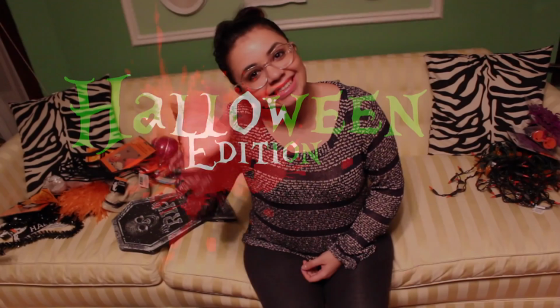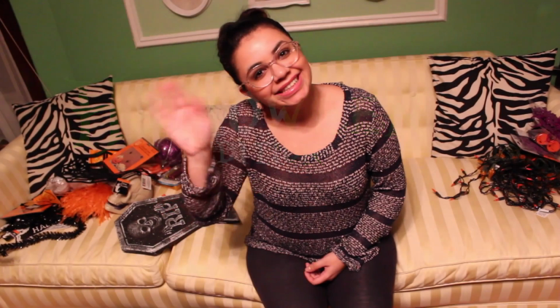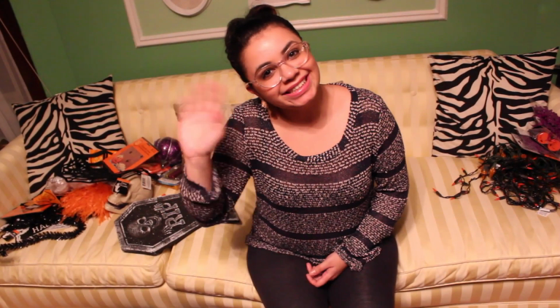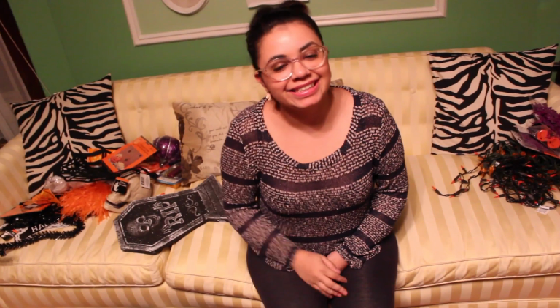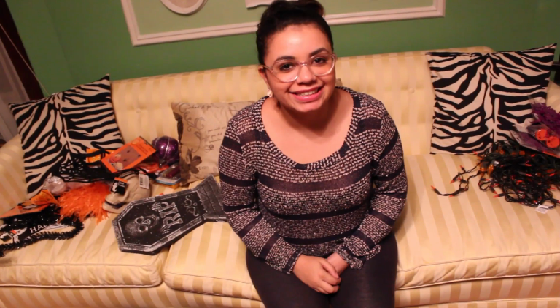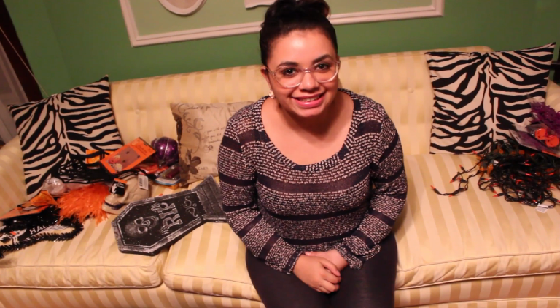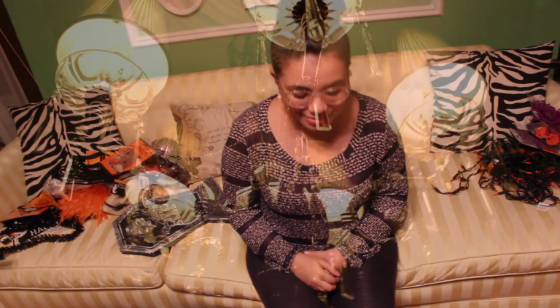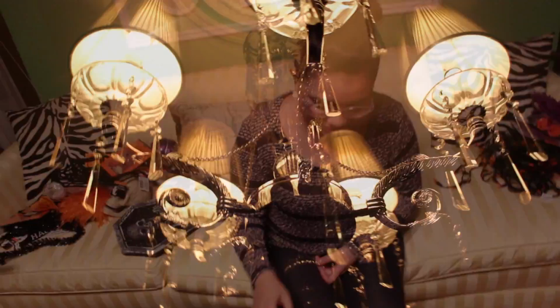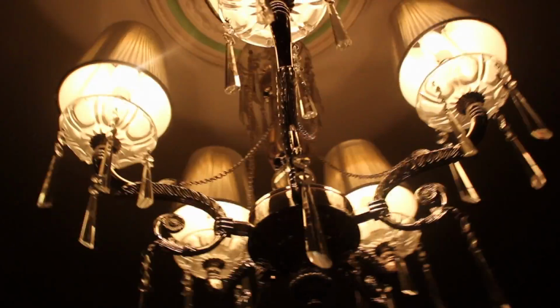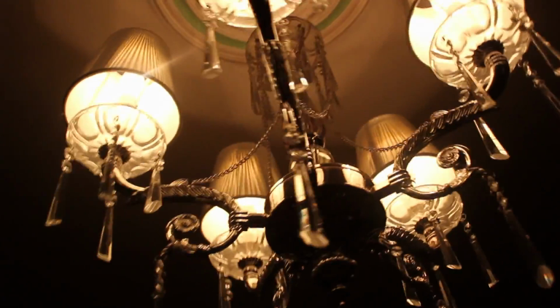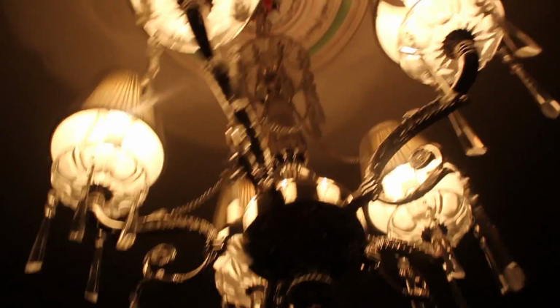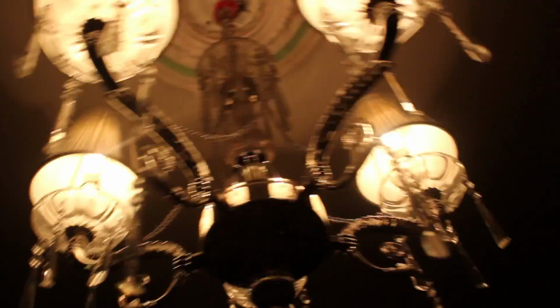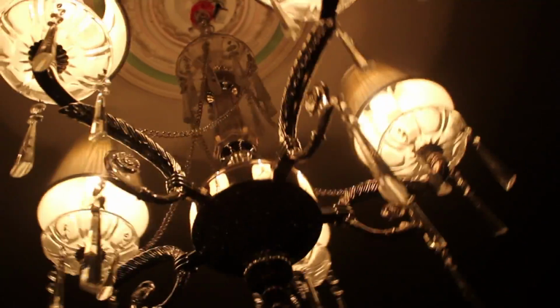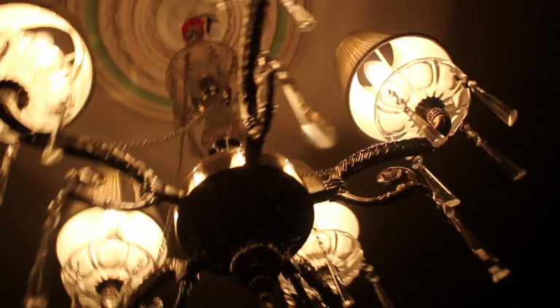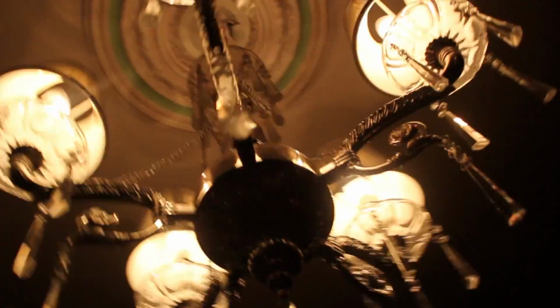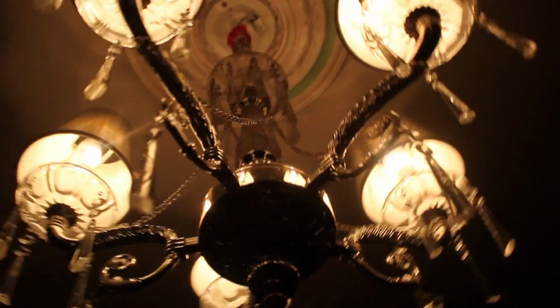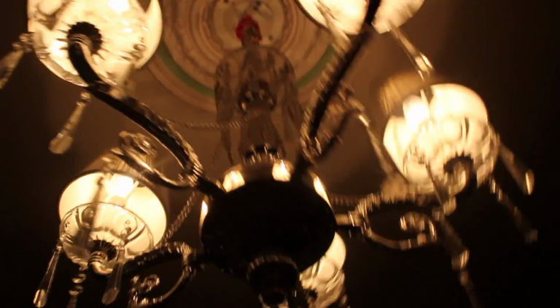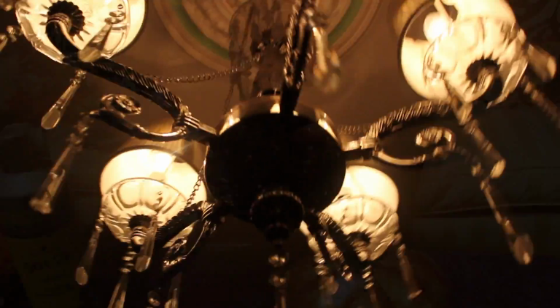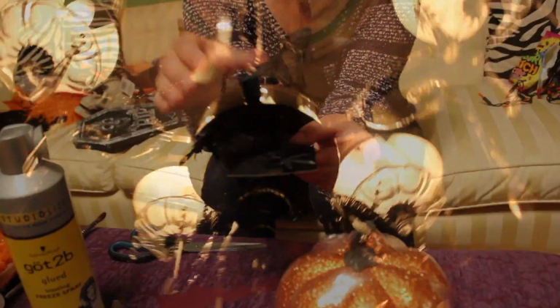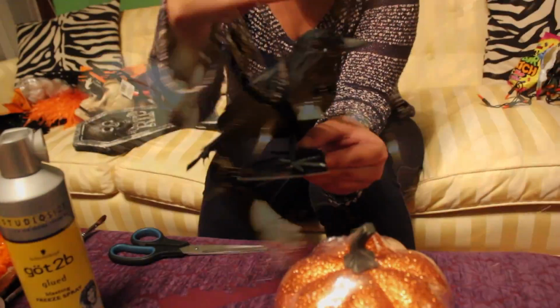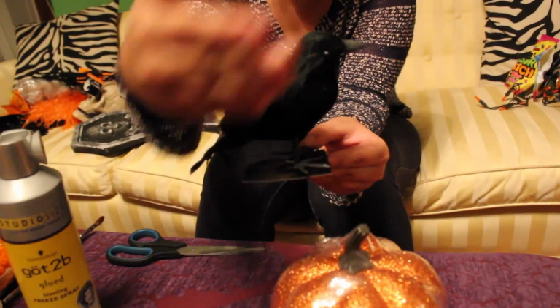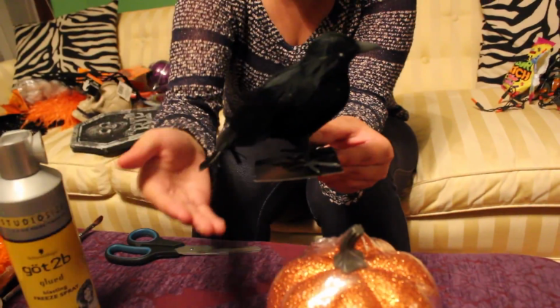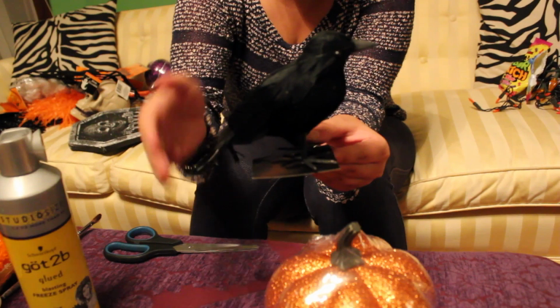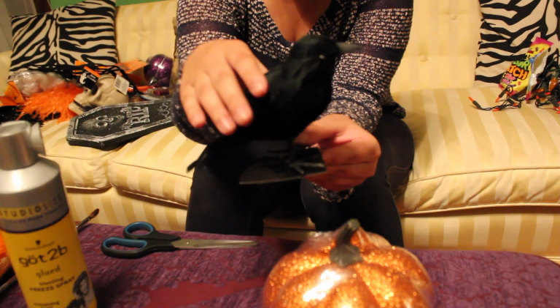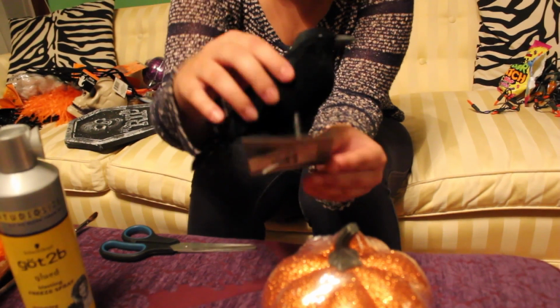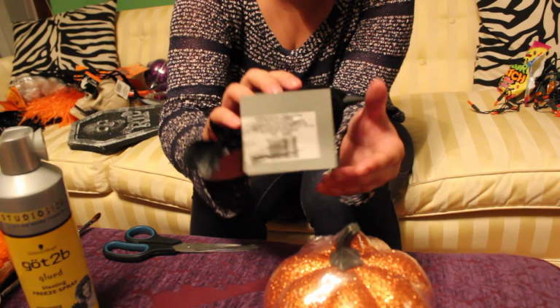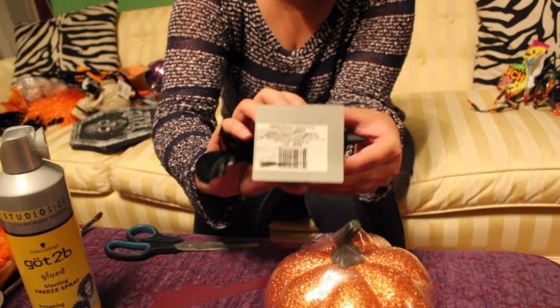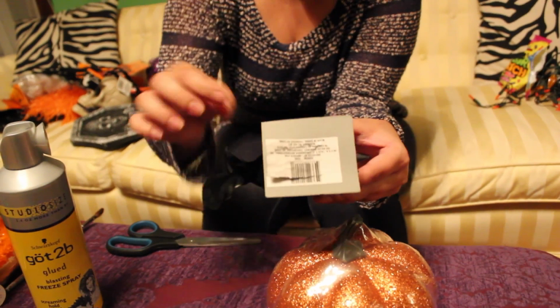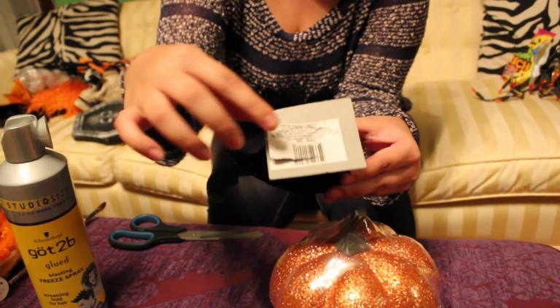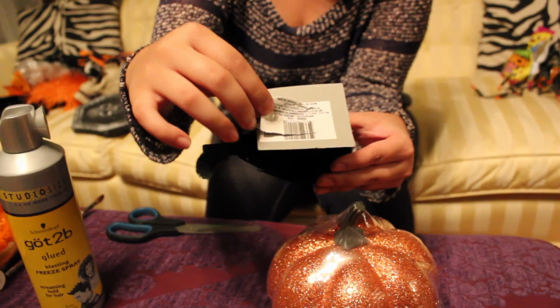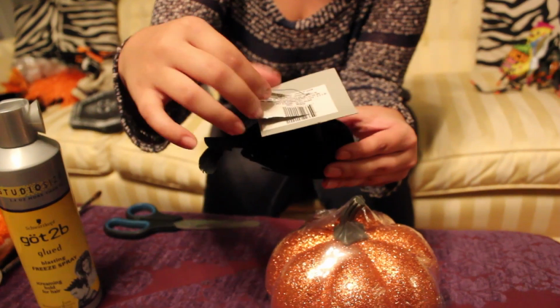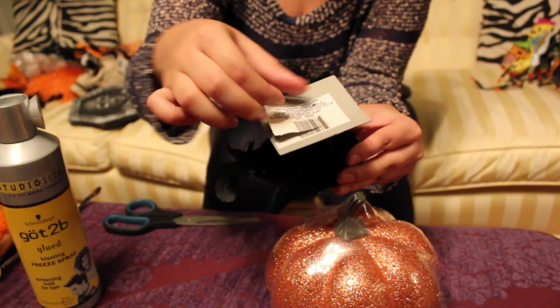Hey everybody, so we're going to be decorating my house today! Most of the stuff I got is from the dollar store, and we're going to begin by doing just a few DIYs.